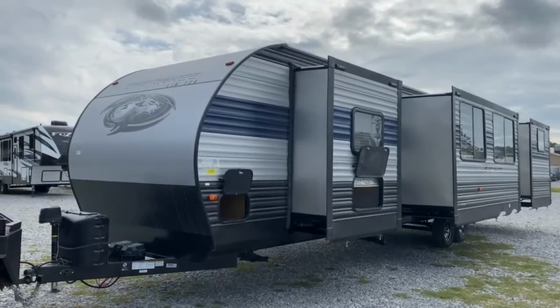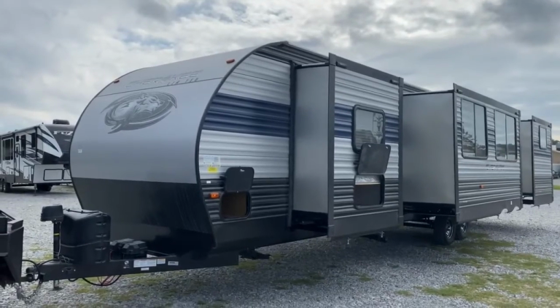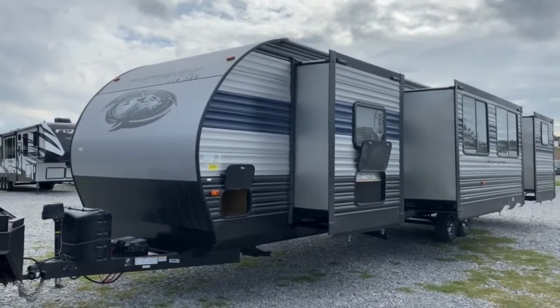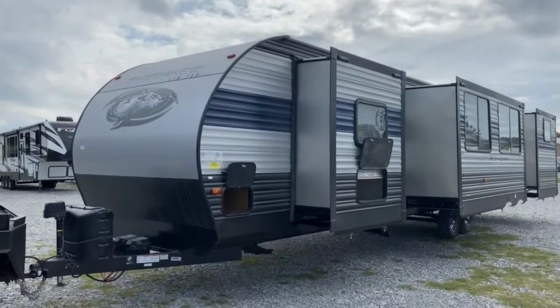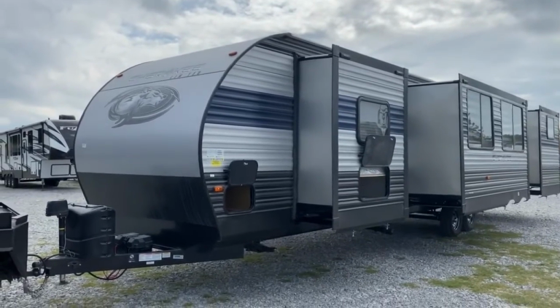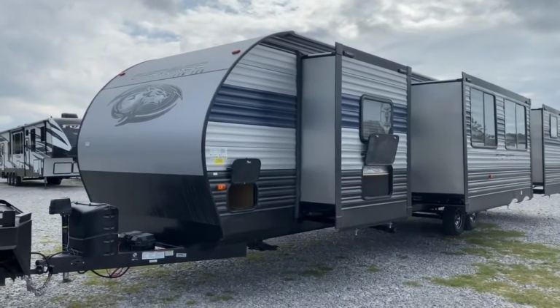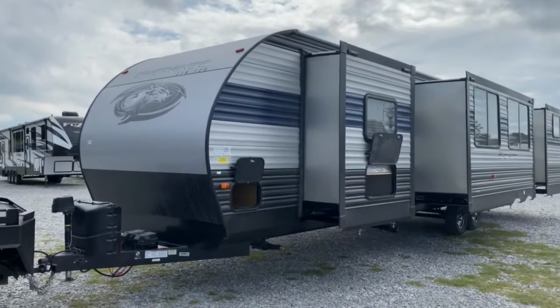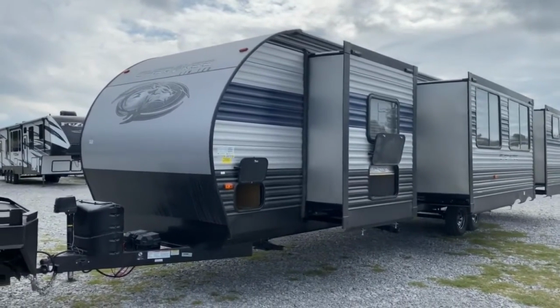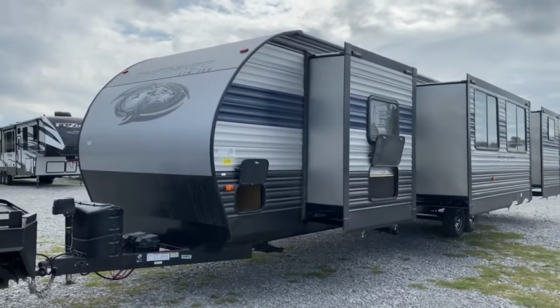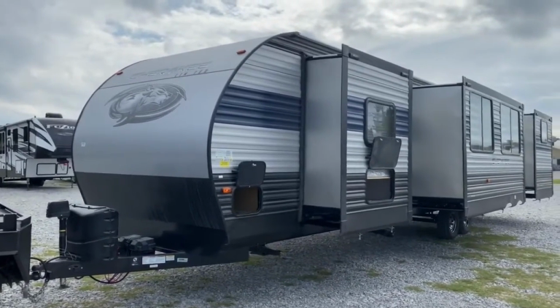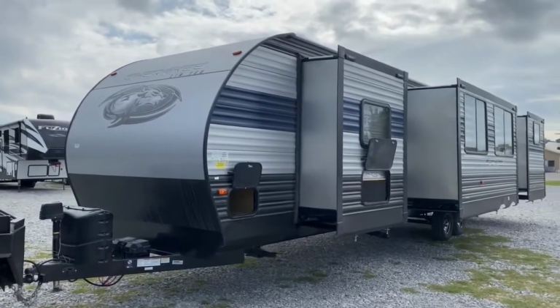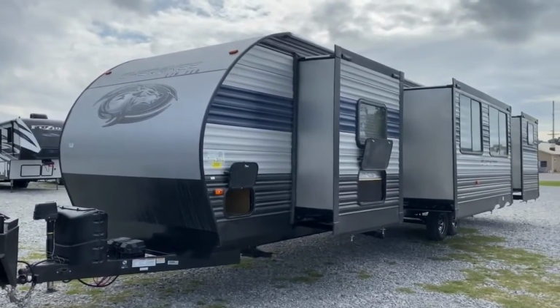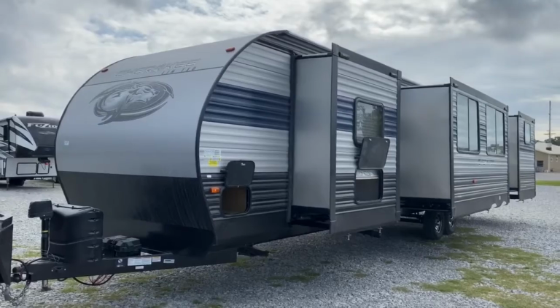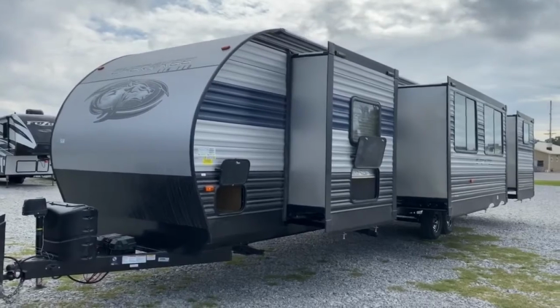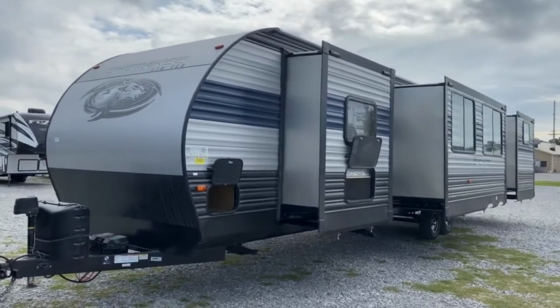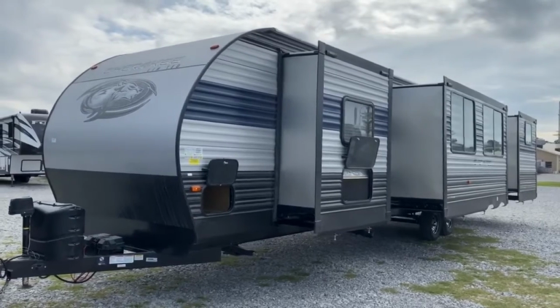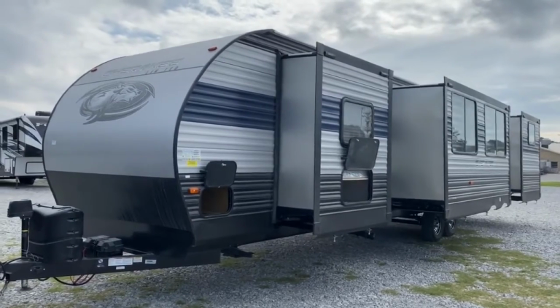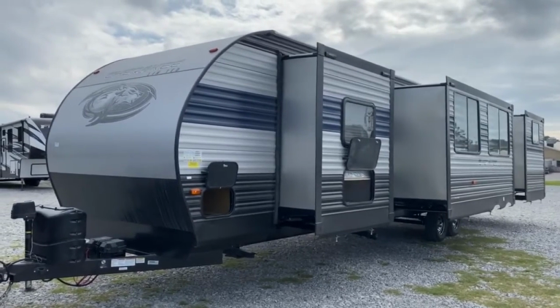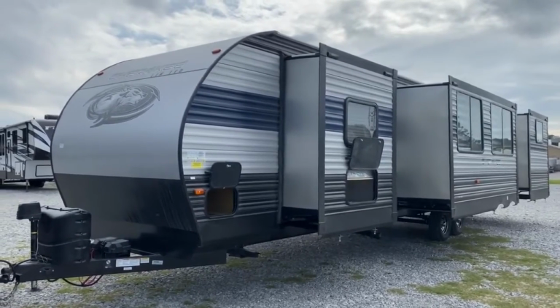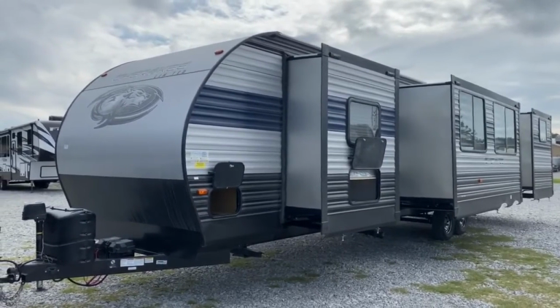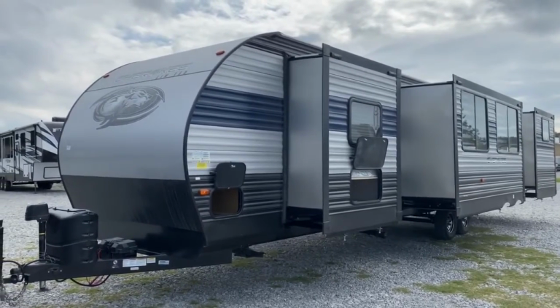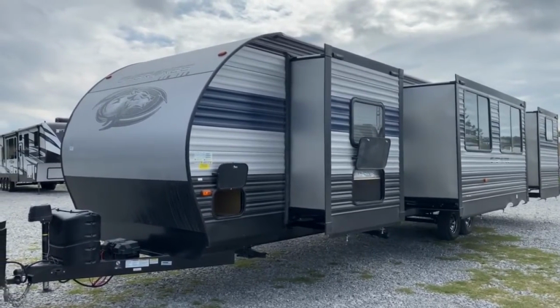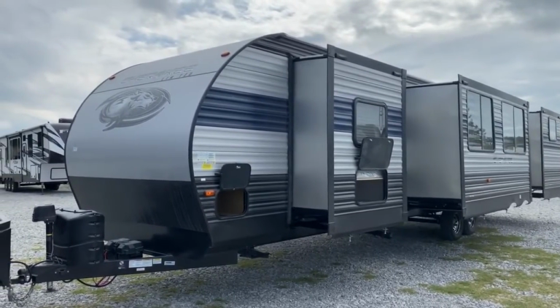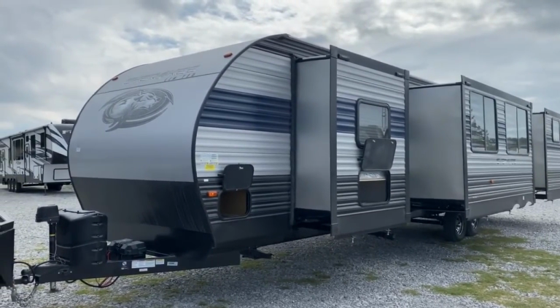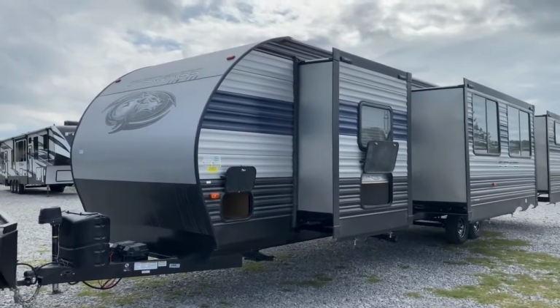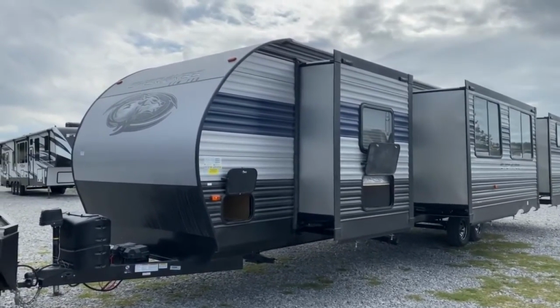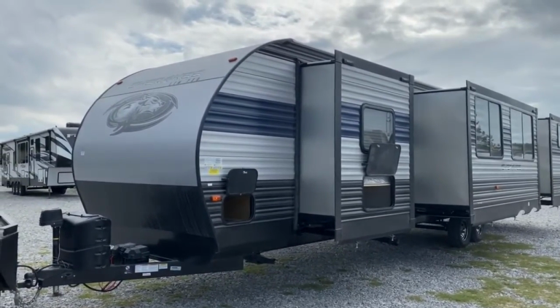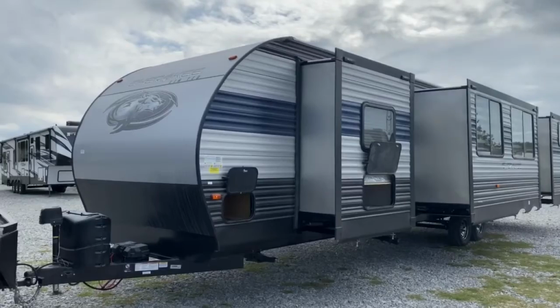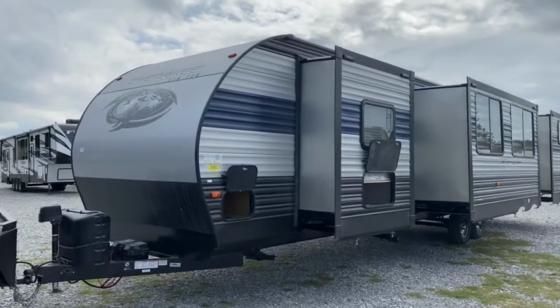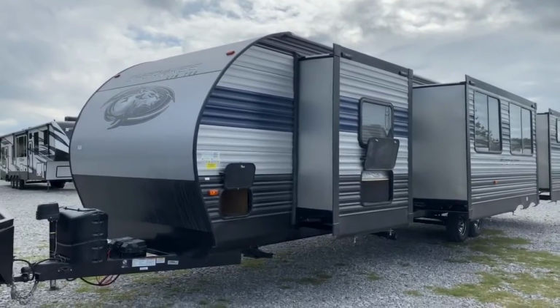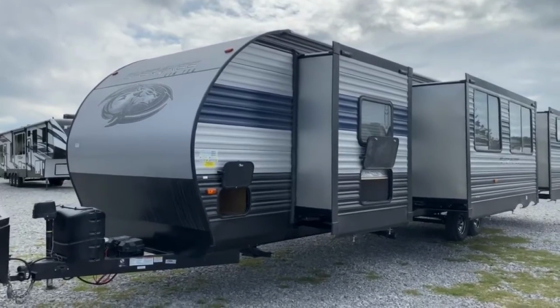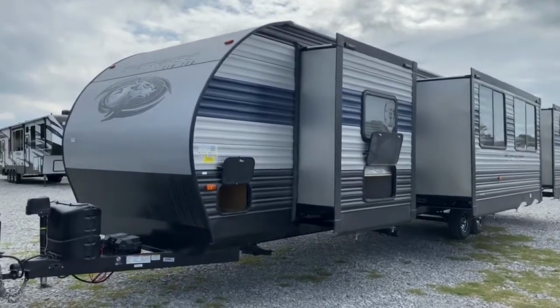Hey guys, it's Vicki with Tri-State RV in Anna, Illinois, and today I want to show you one of my absolute favorite floor plans. This is the 2021 Forest River Cherokee 324 TS.